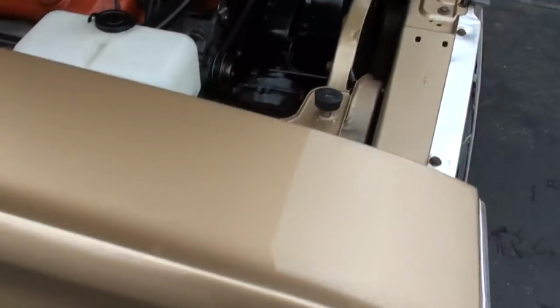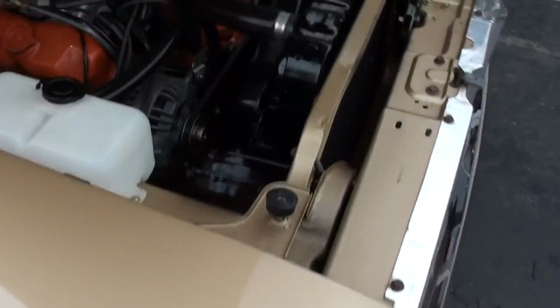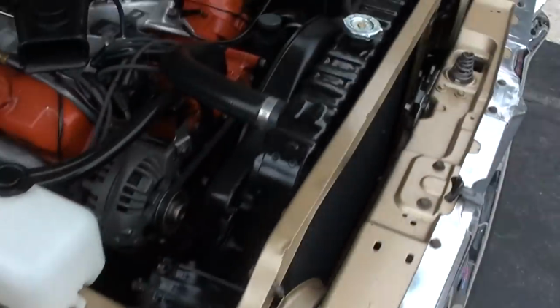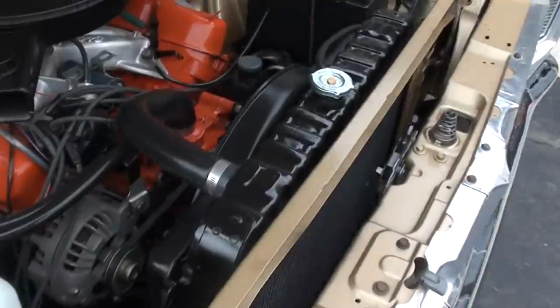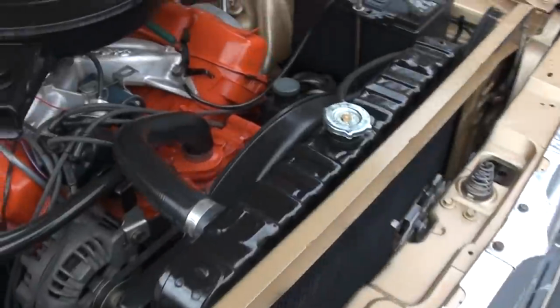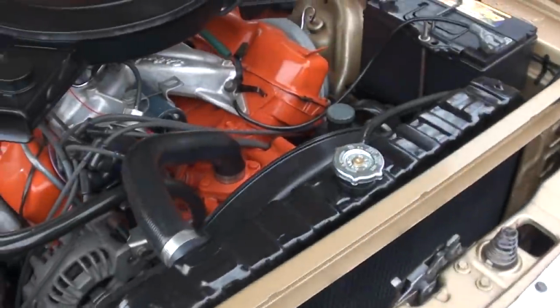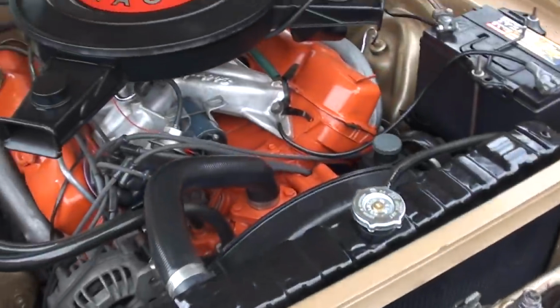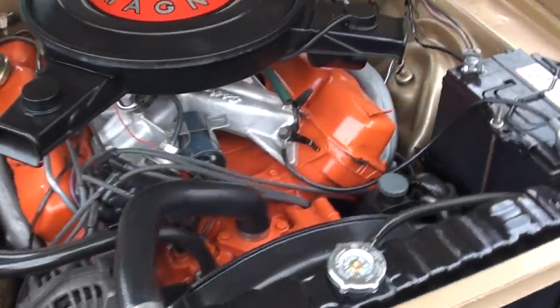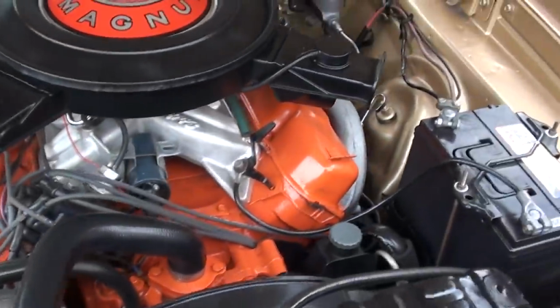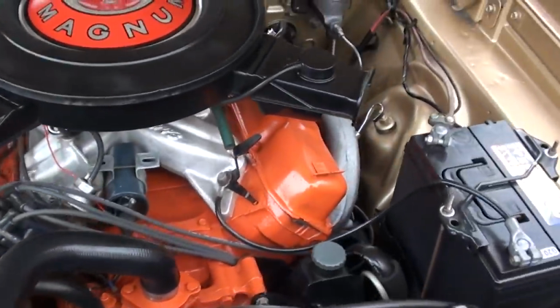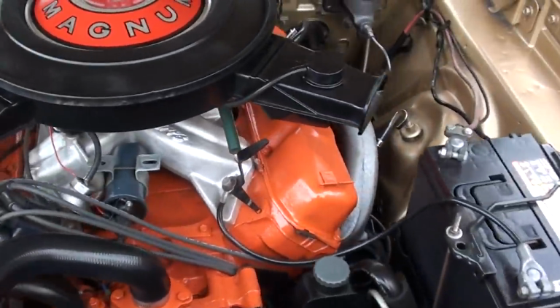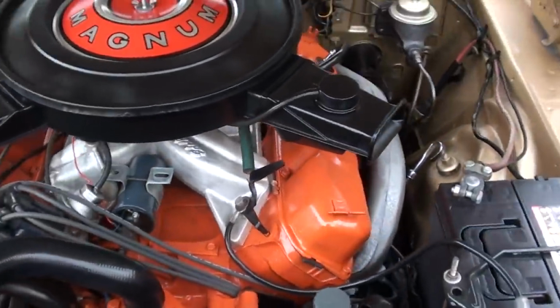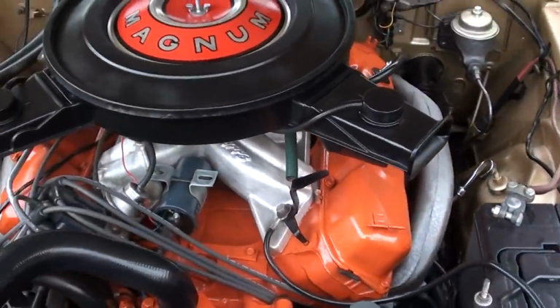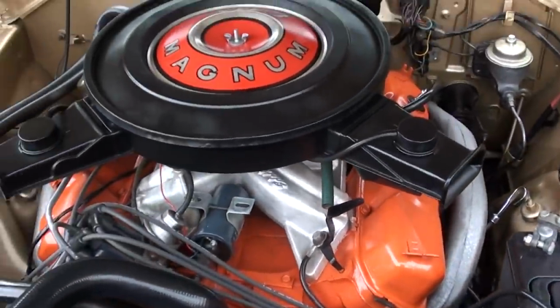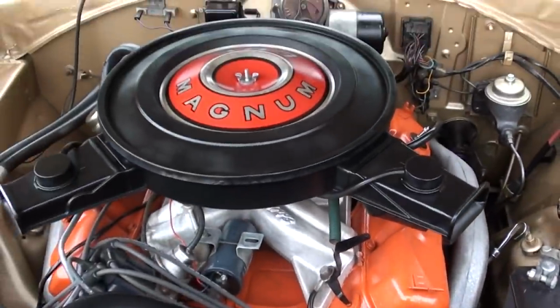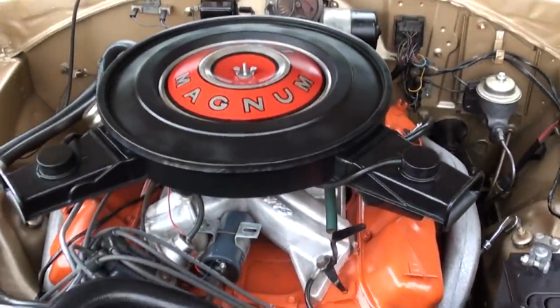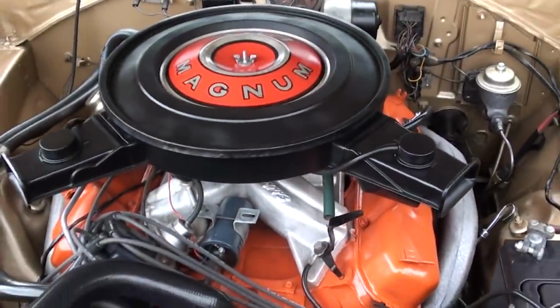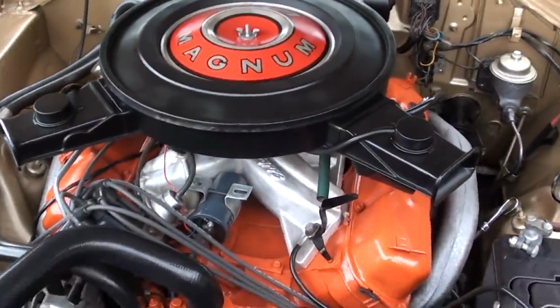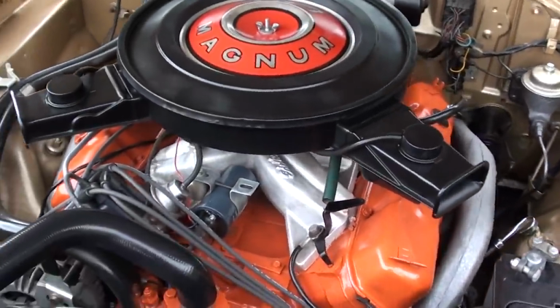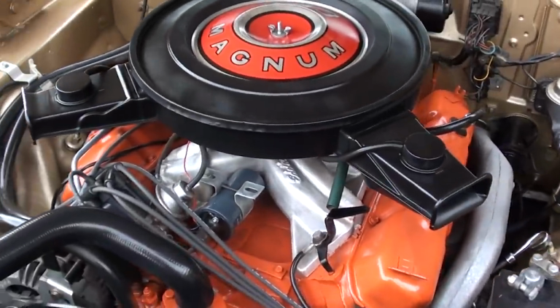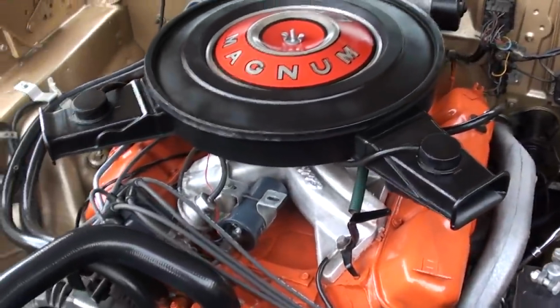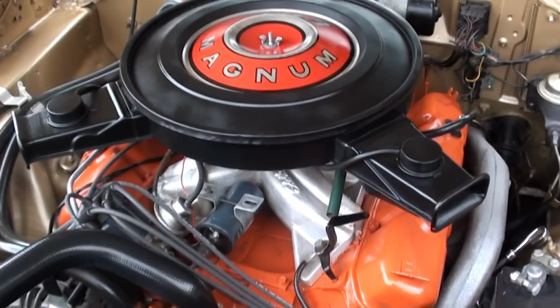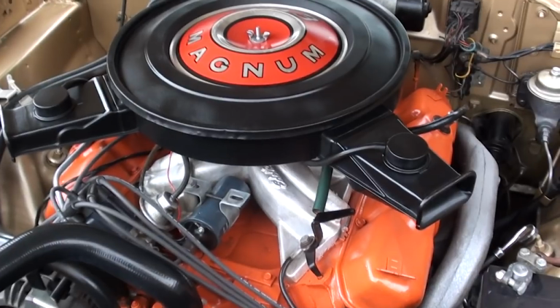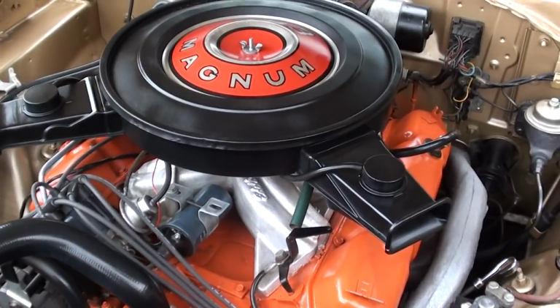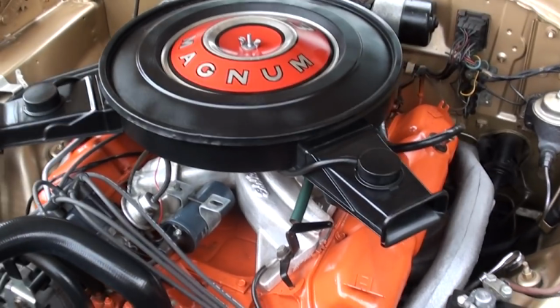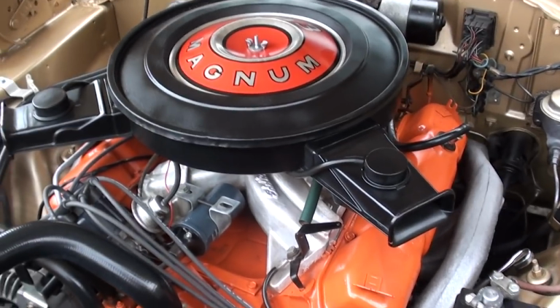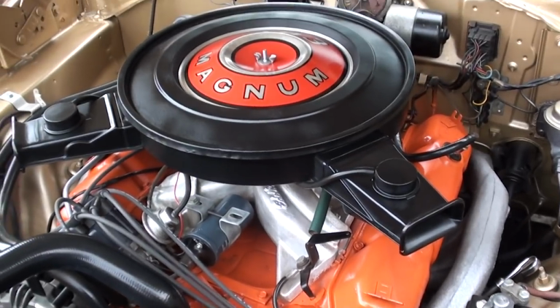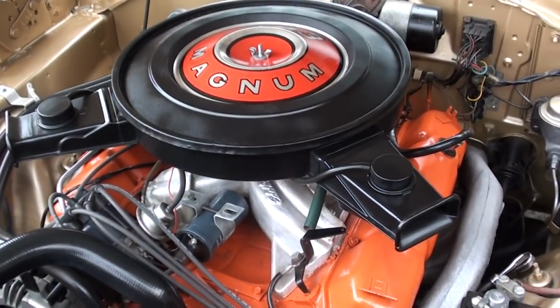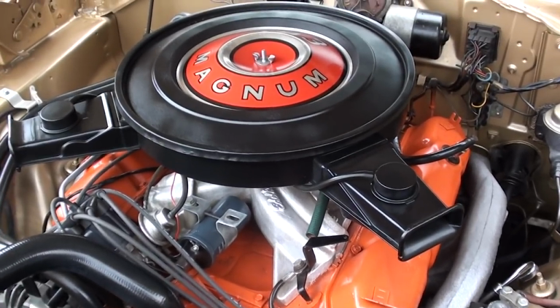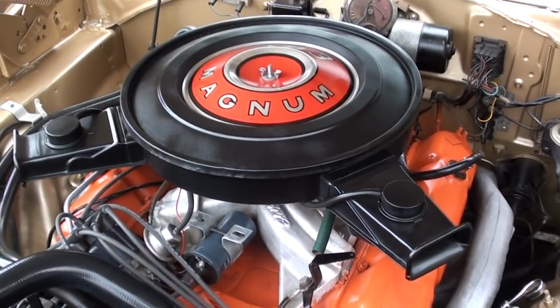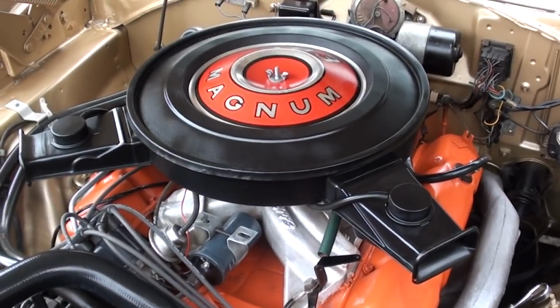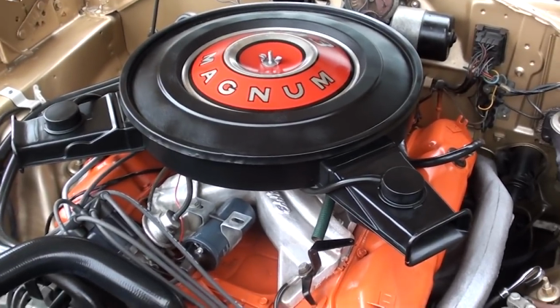This is not original — they've added a 440 underneath the hood. Nothing crazy, nice little cam to it. Just a fun cruiser.